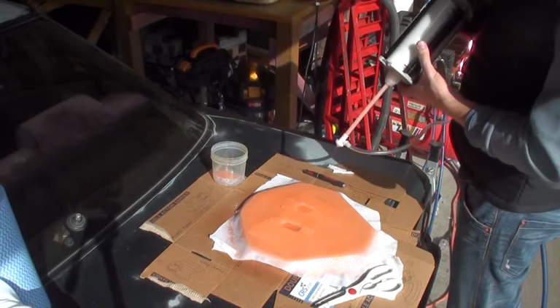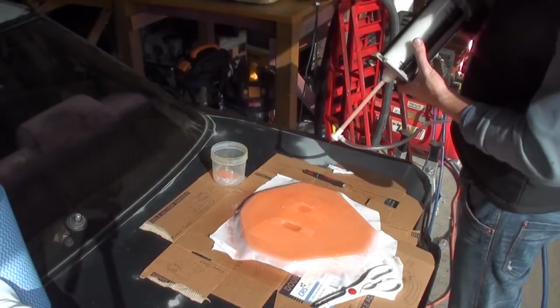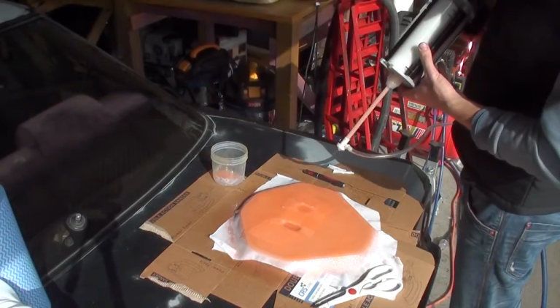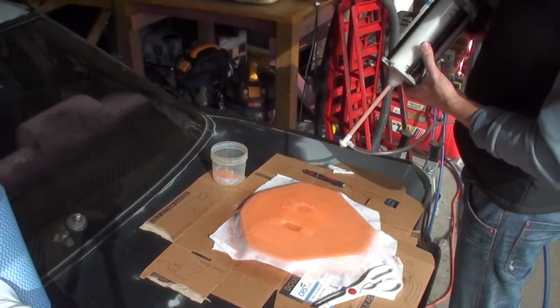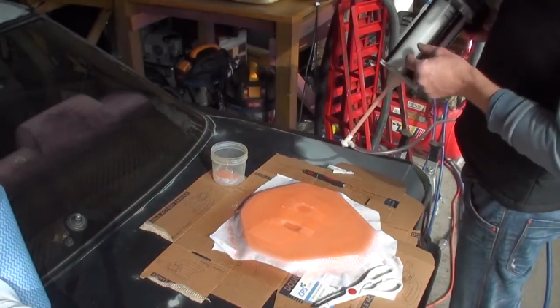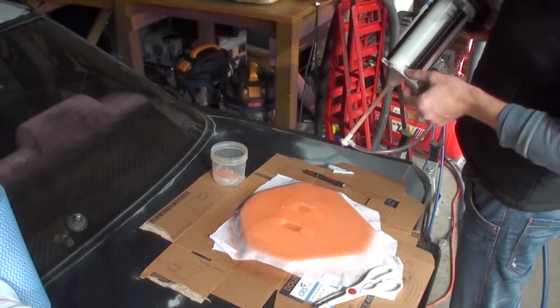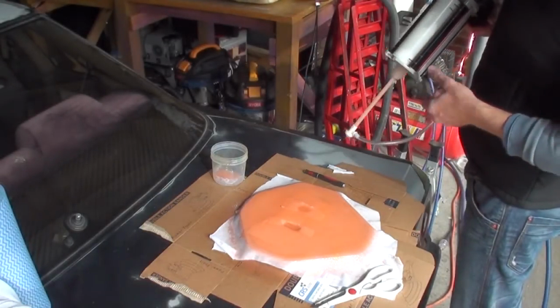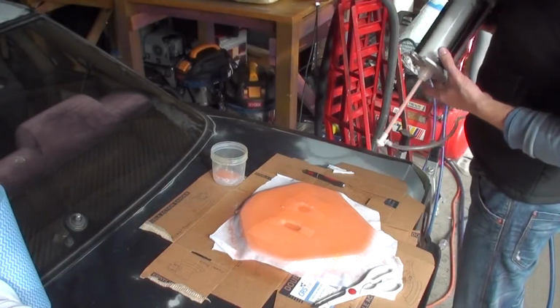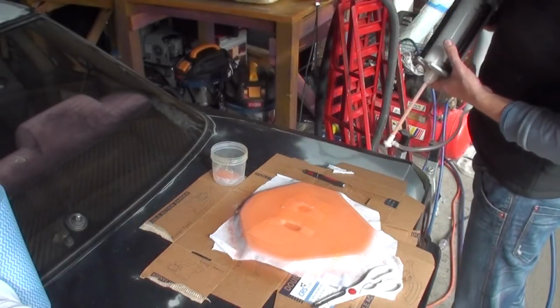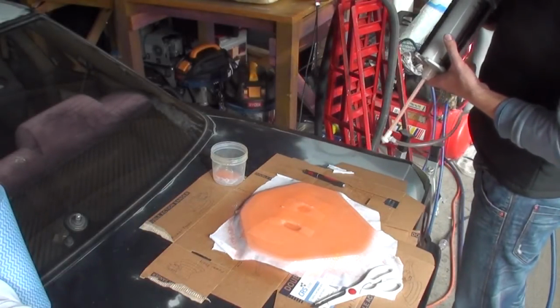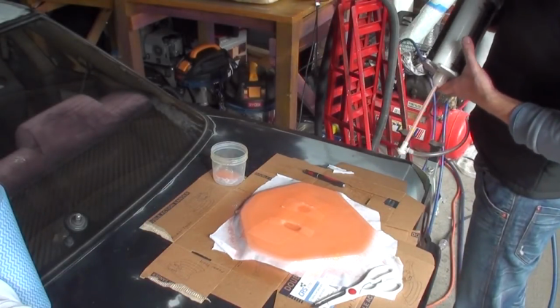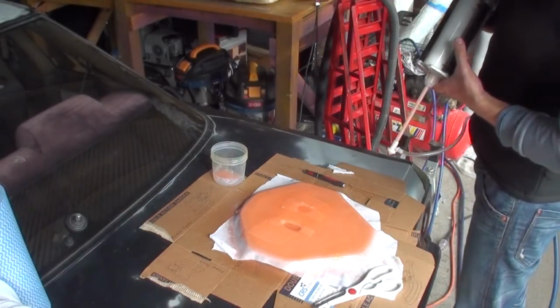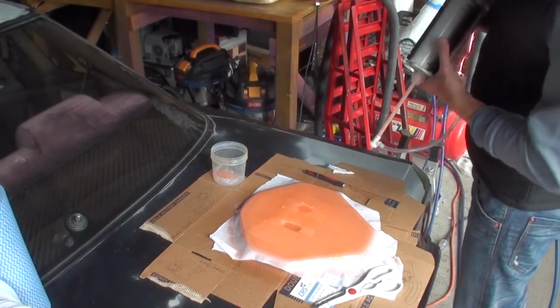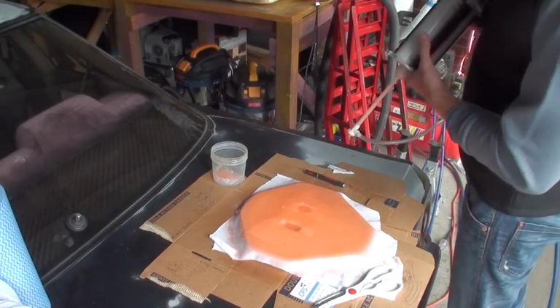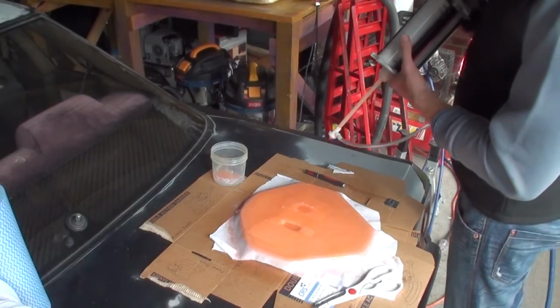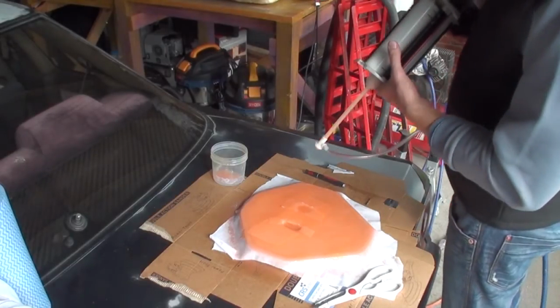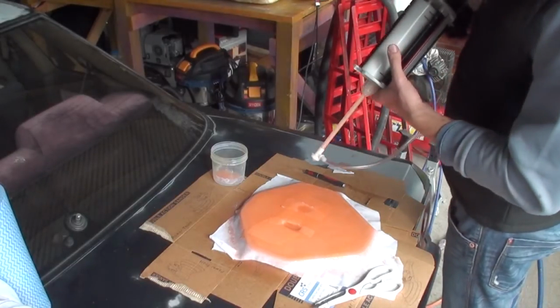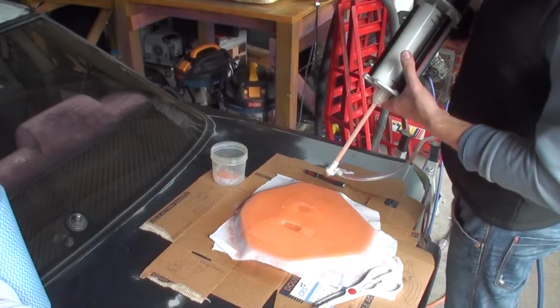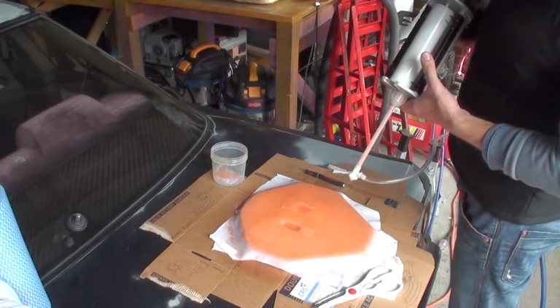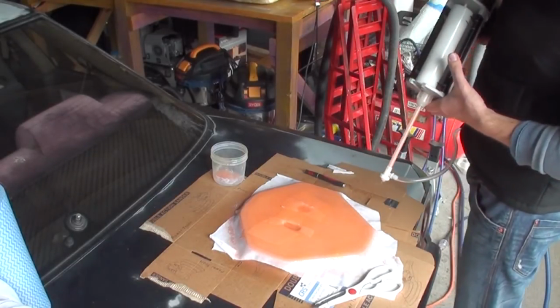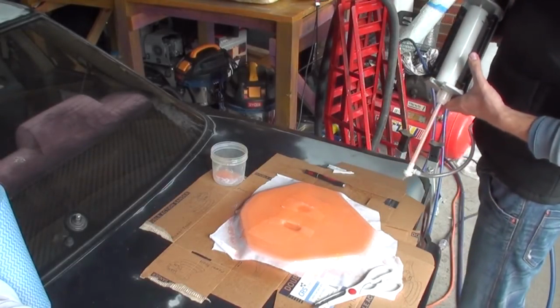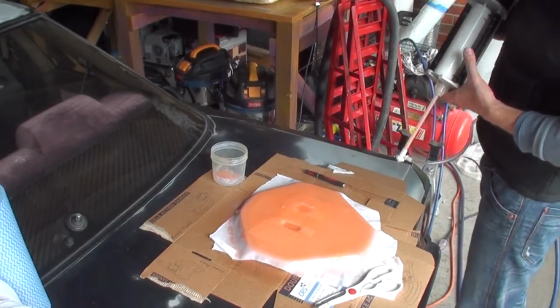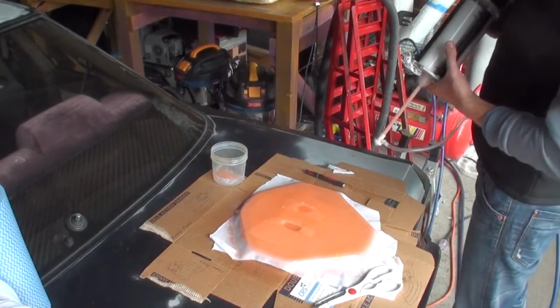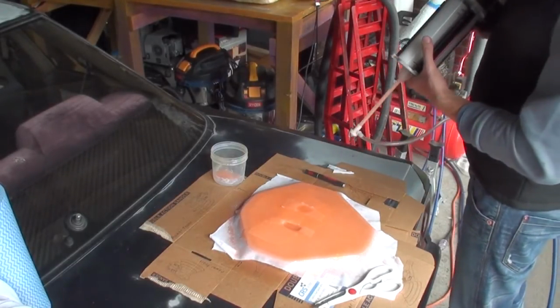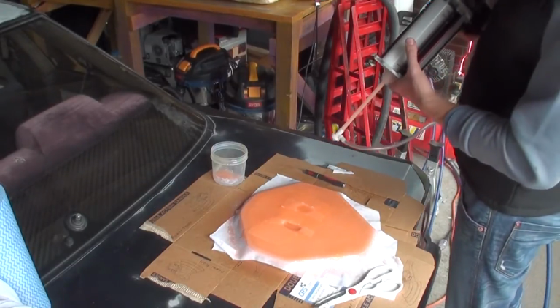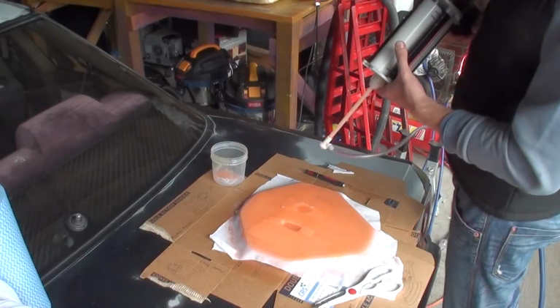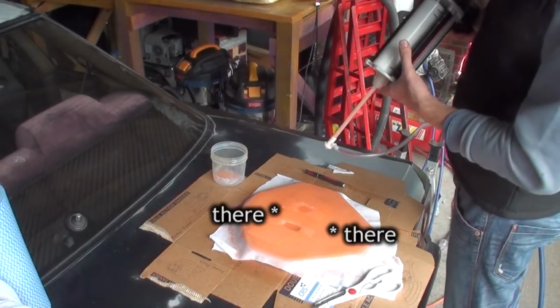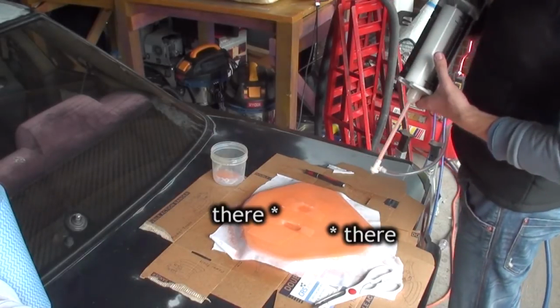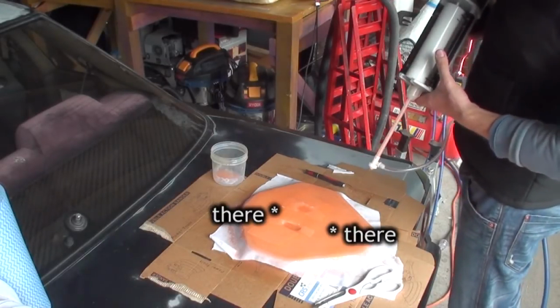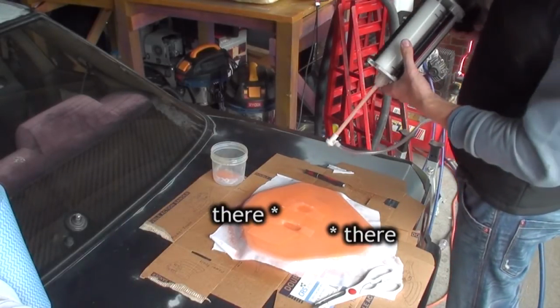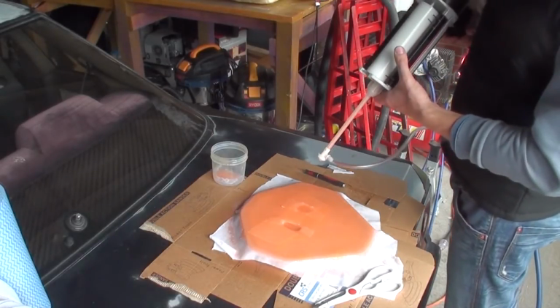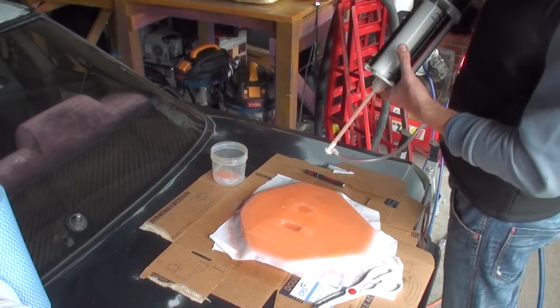I'm just using up the rest of what's left in here, and then we're going to leave this to set. Then I'm going to do the trim around it and put some pores in it for the backing juice.